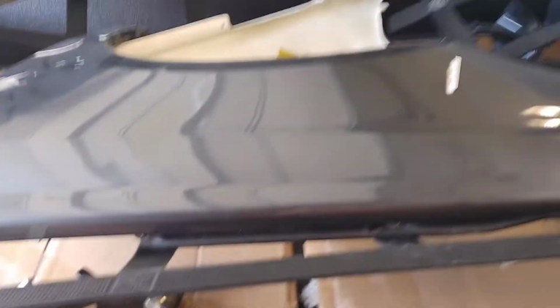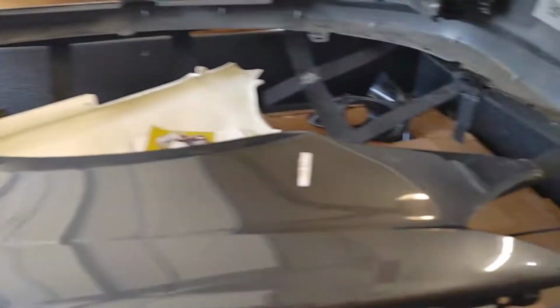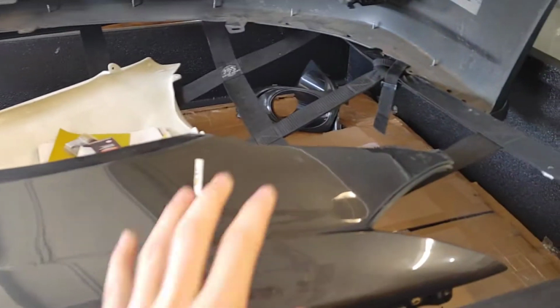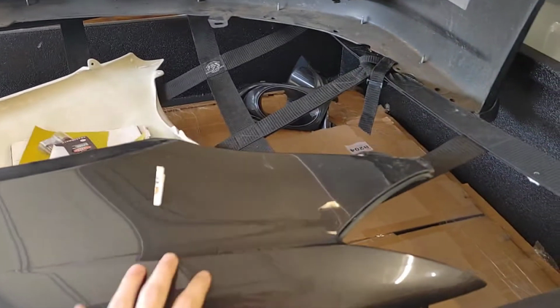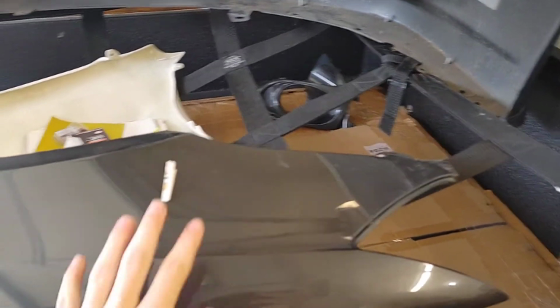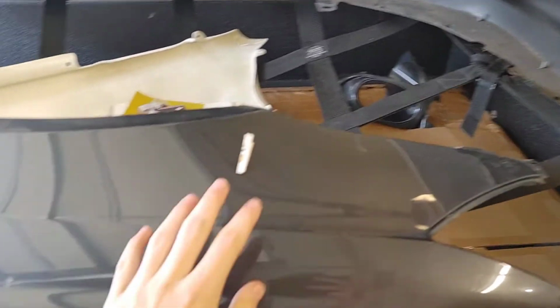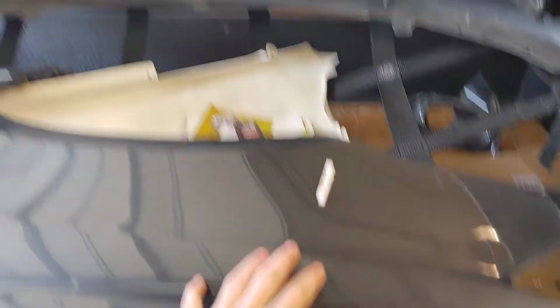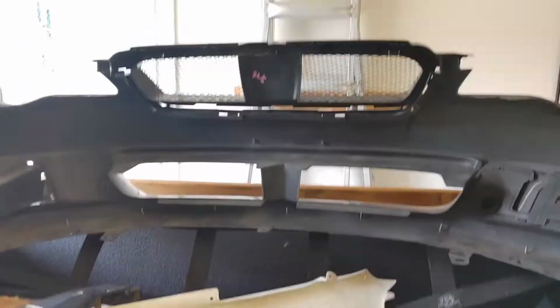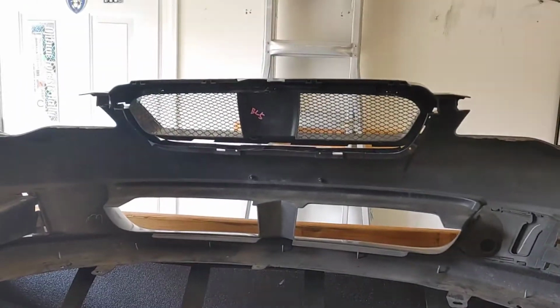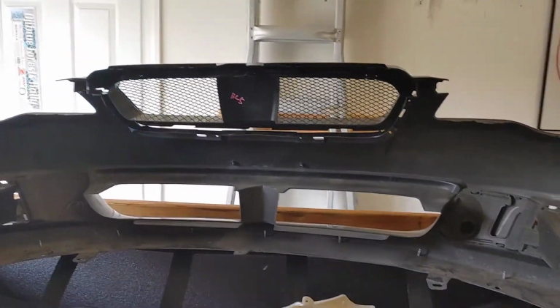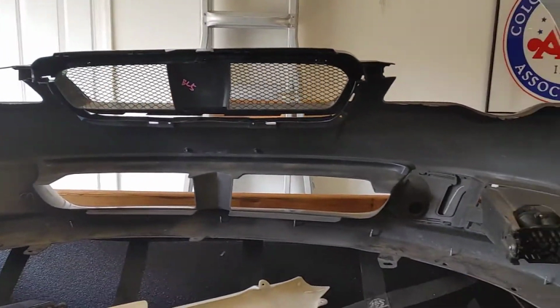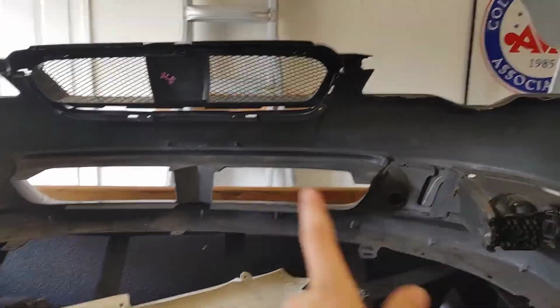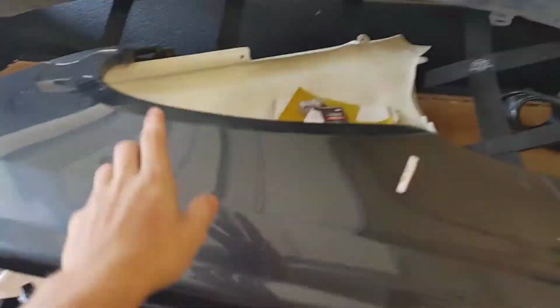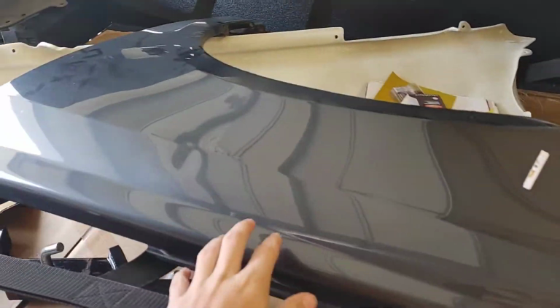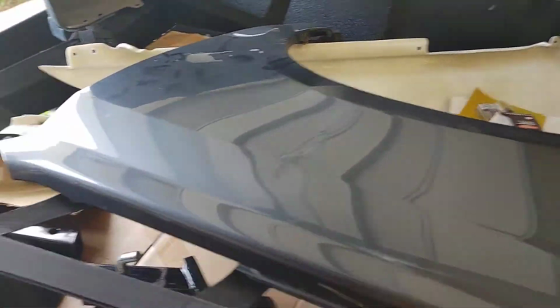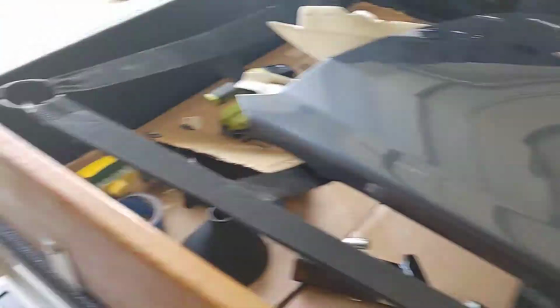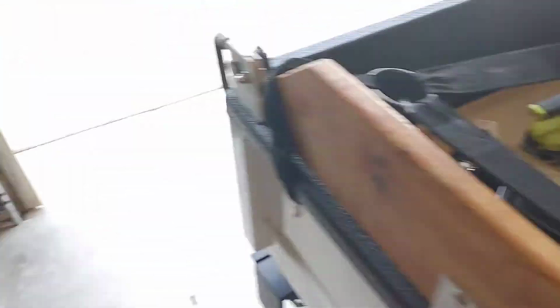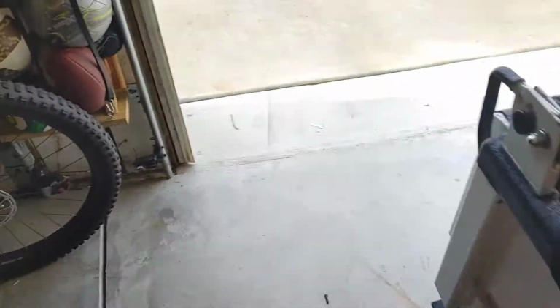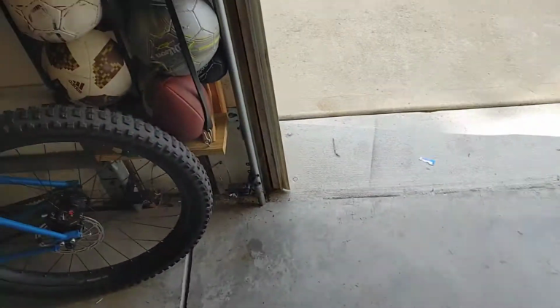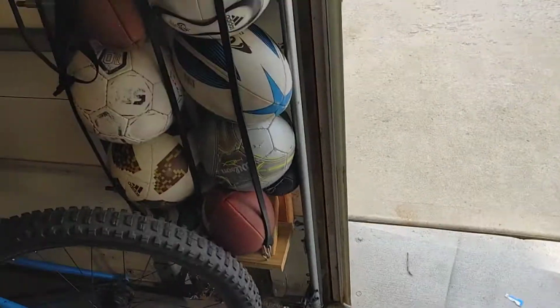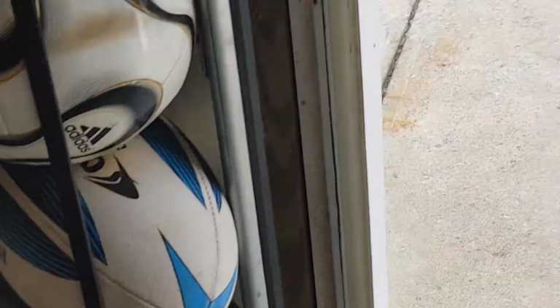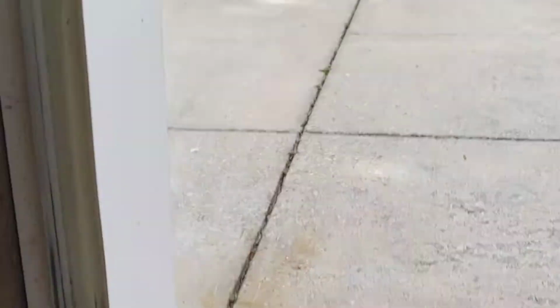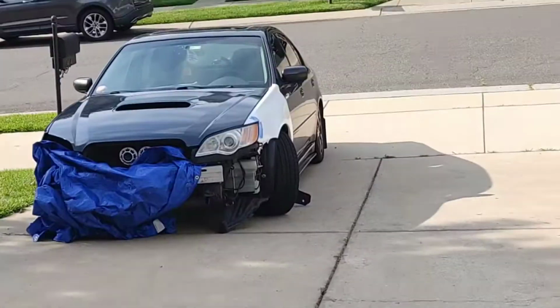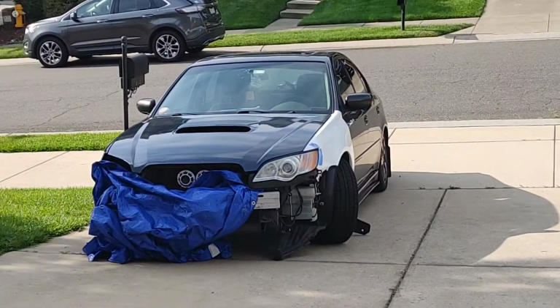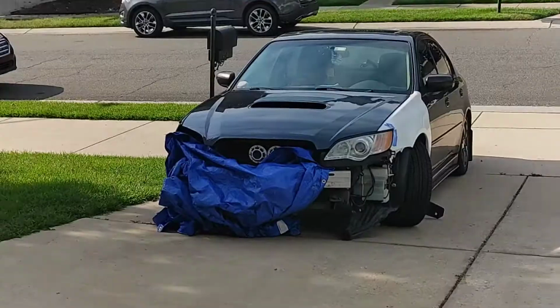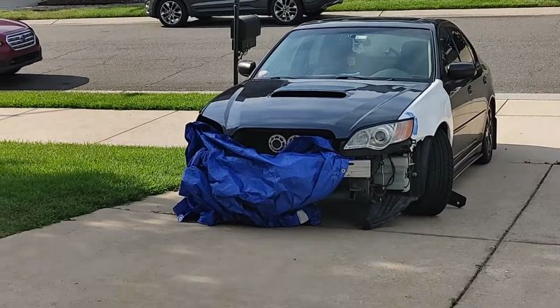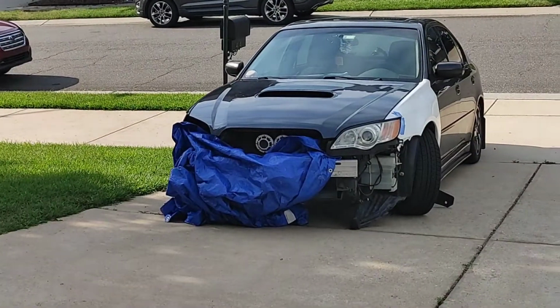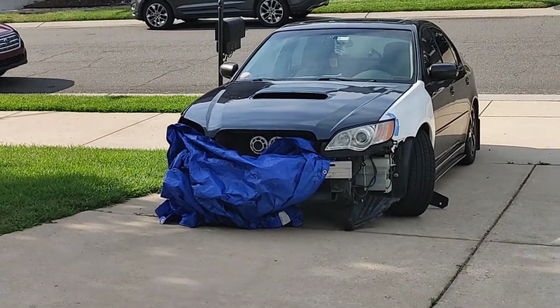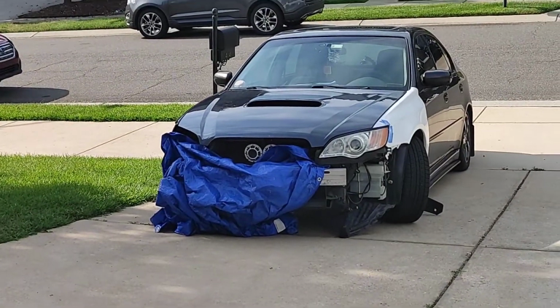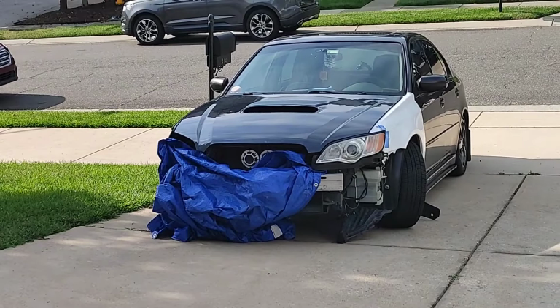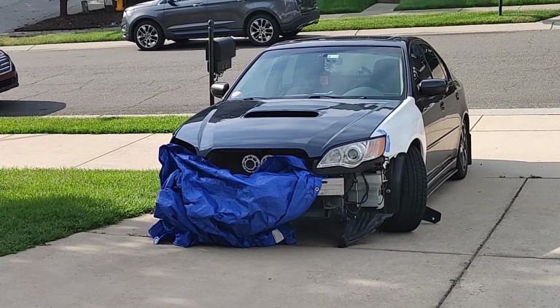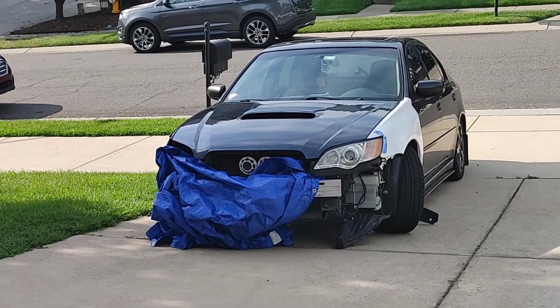Oh yeah, there's also a fender here too. Yeah, that's my bumper and that's my fender — that's the Legacy right now.